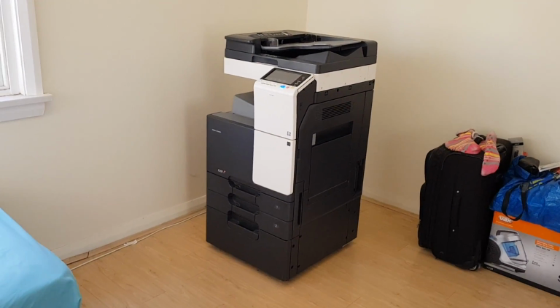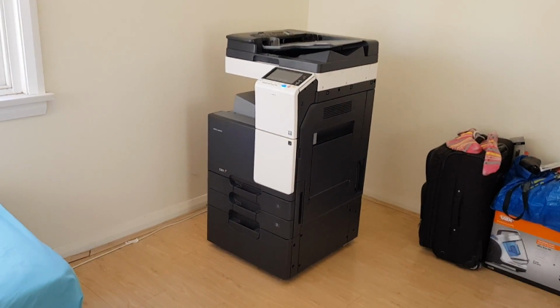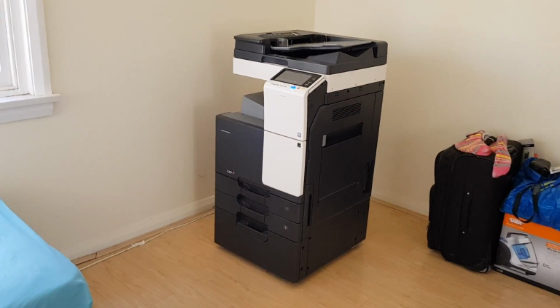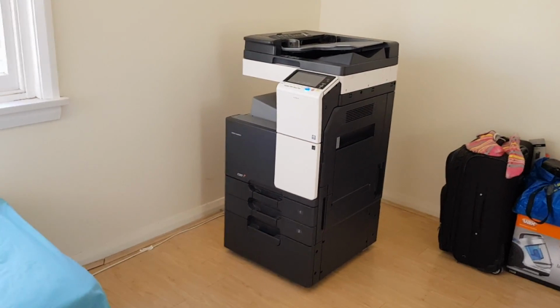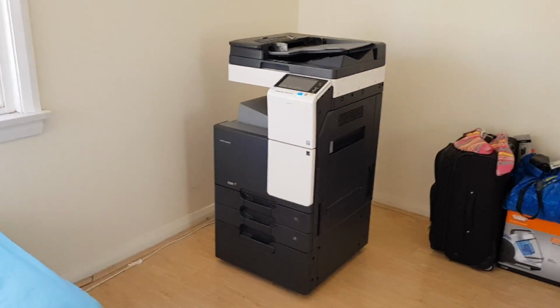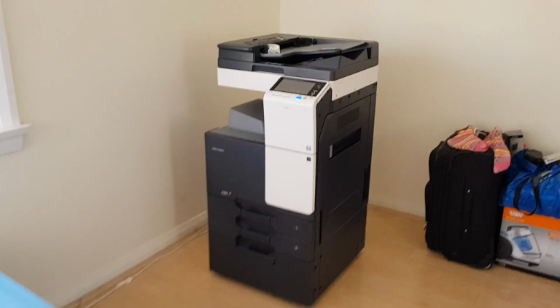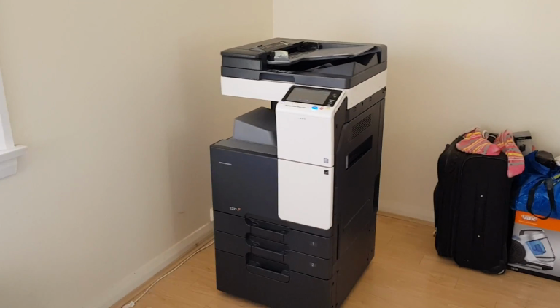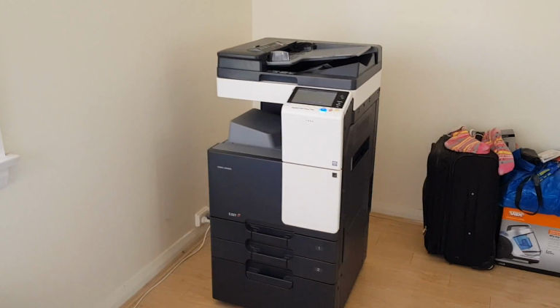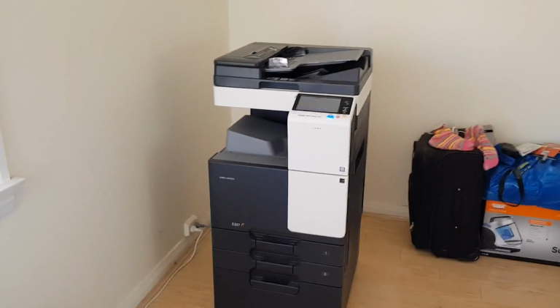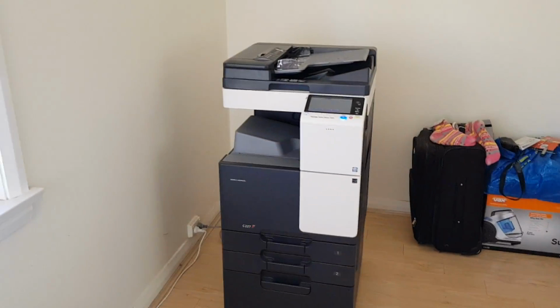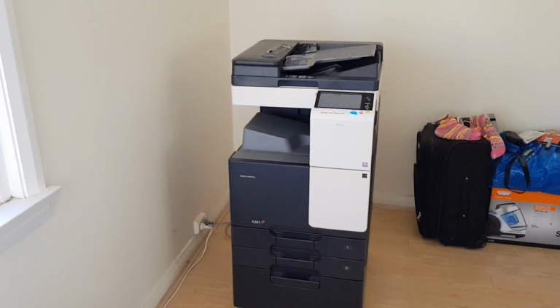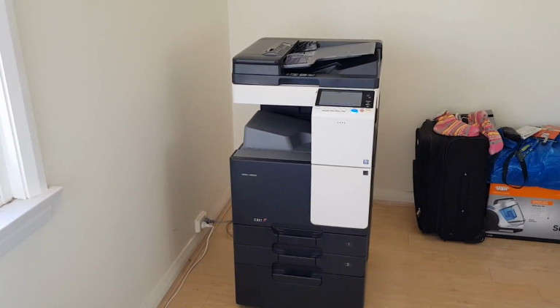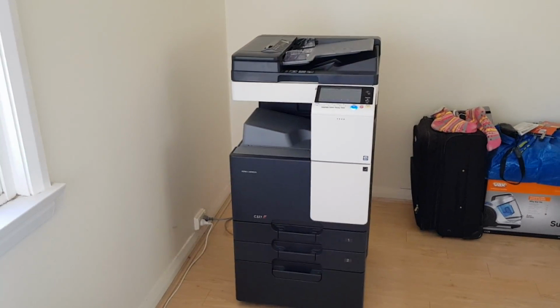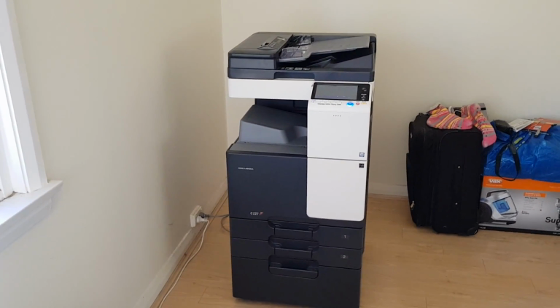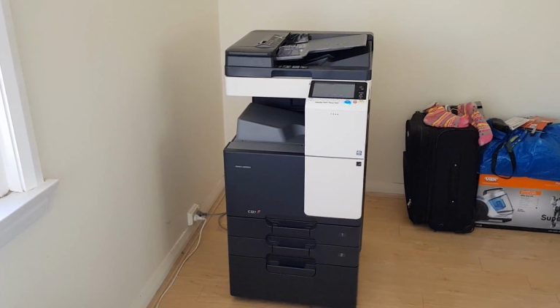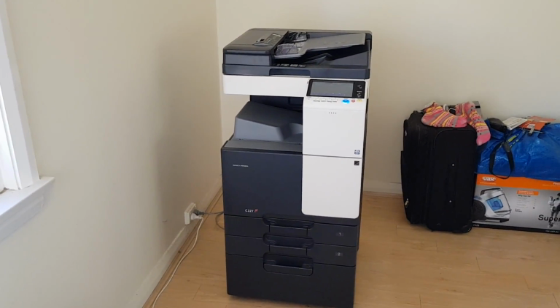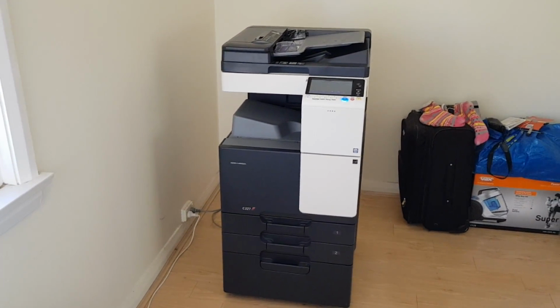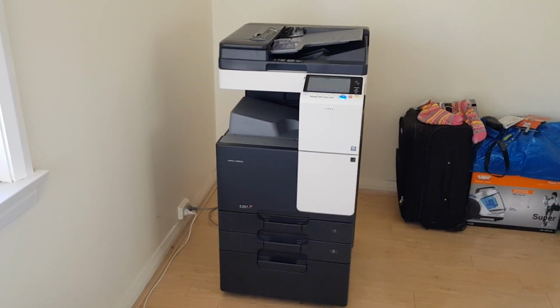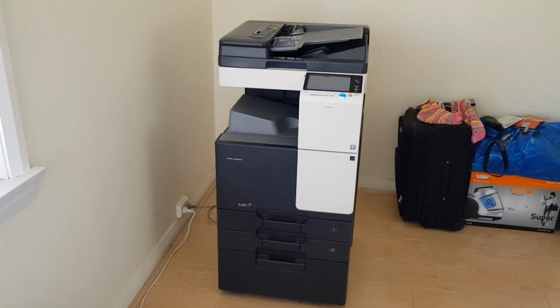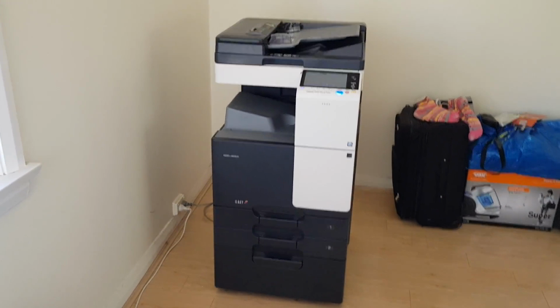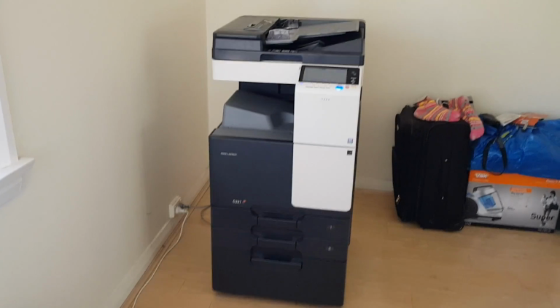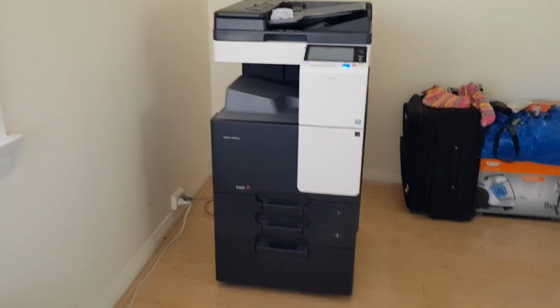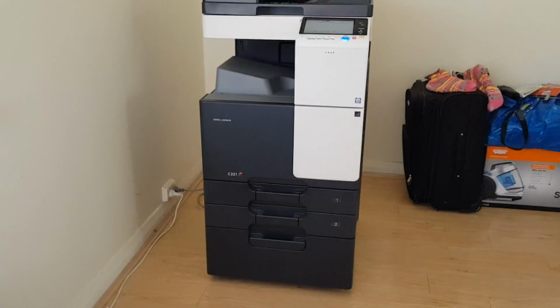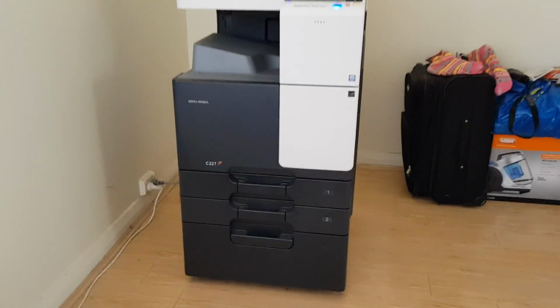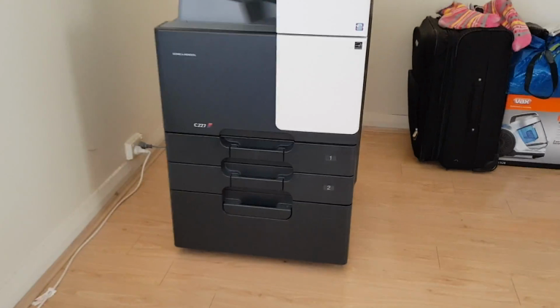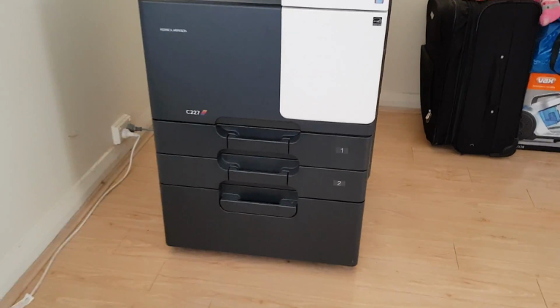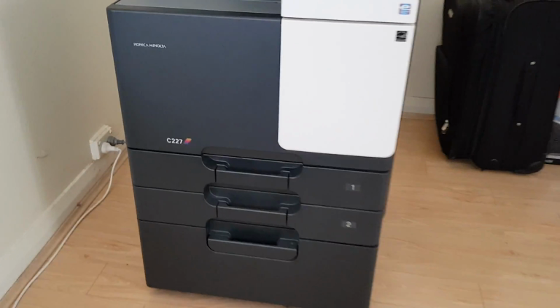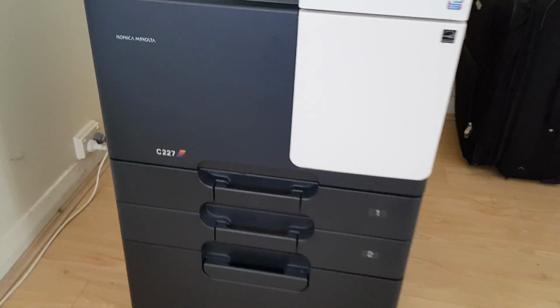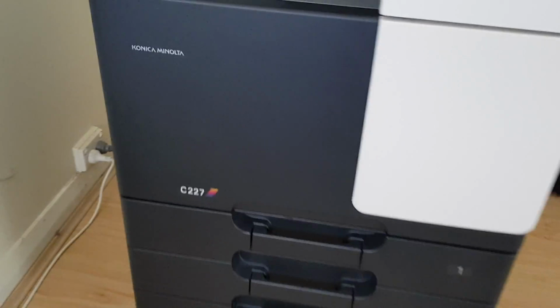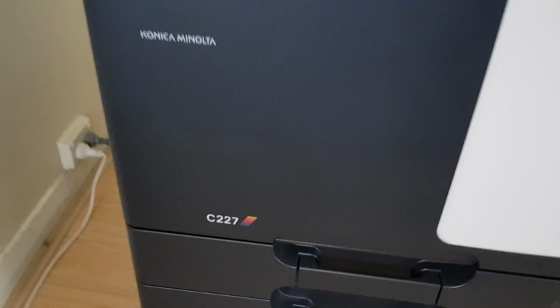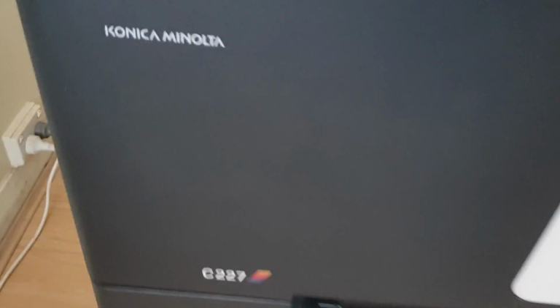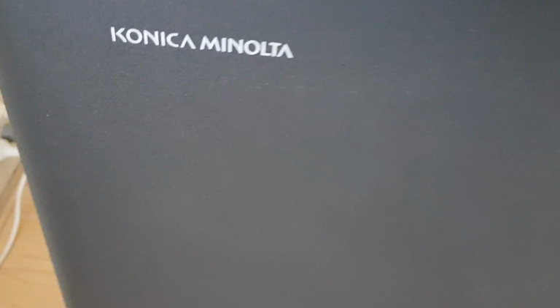The nerds will inherit the copier world, yes they will folks, believe you me they will. Don't you doubt it folks, it will happen in due course.